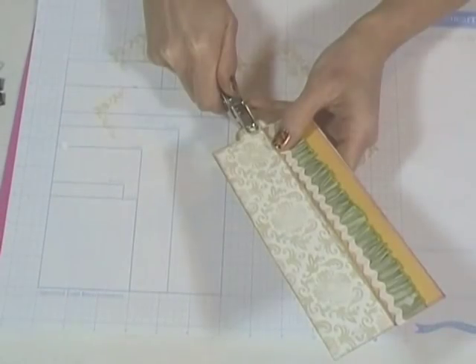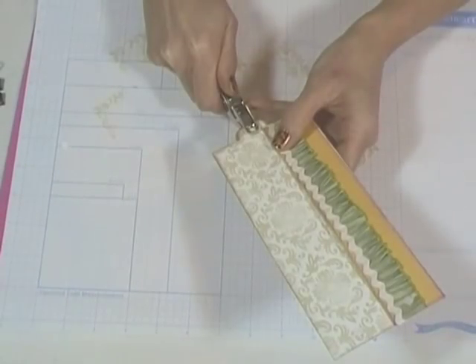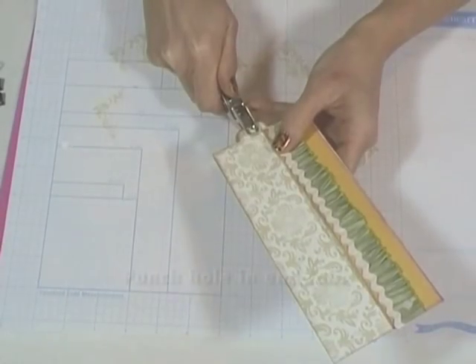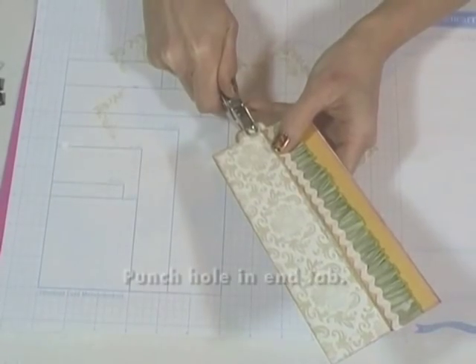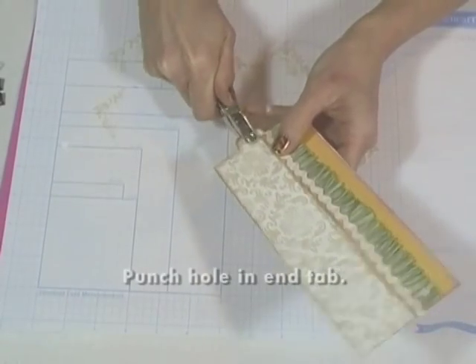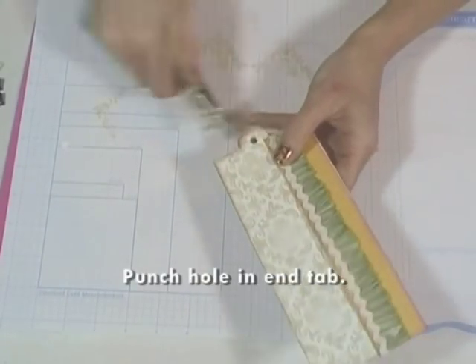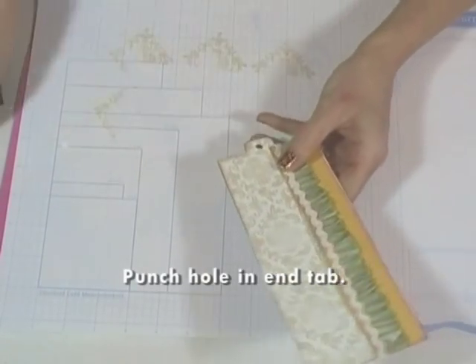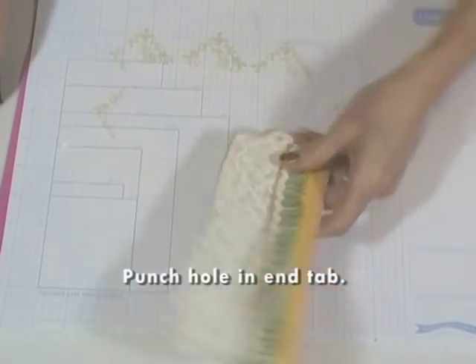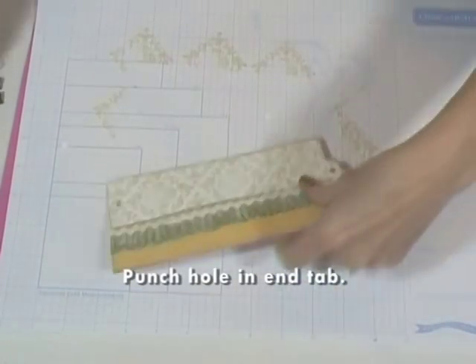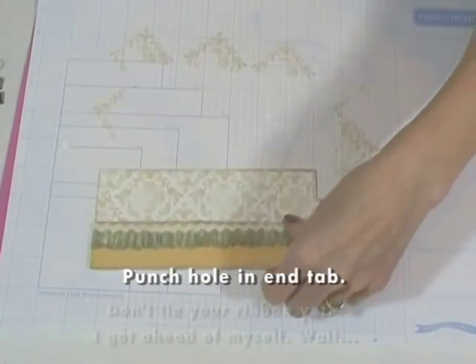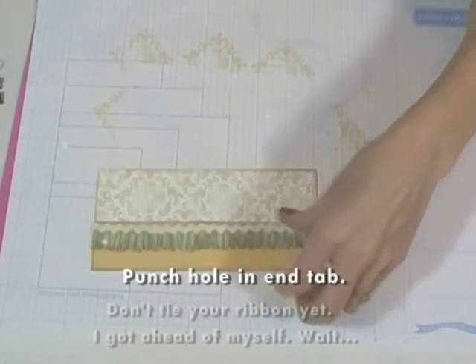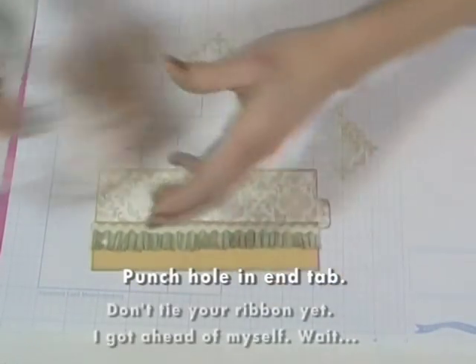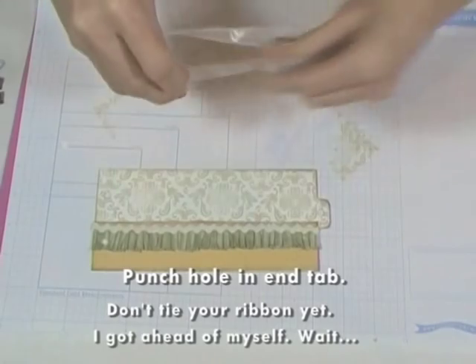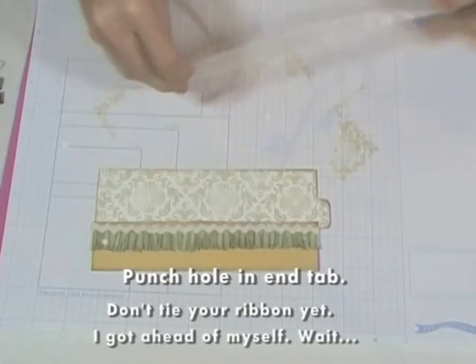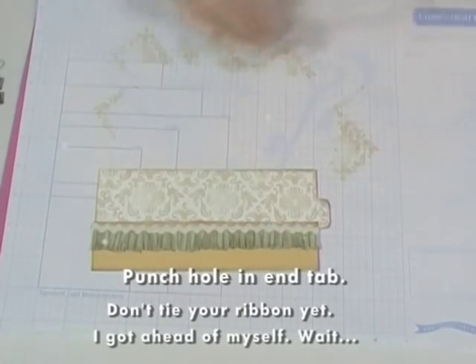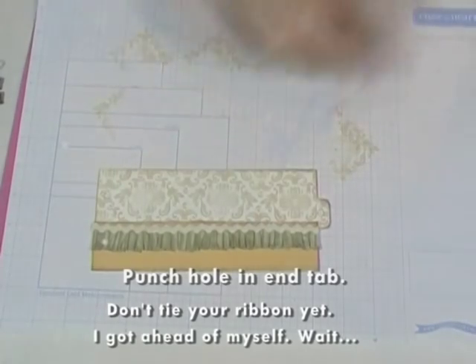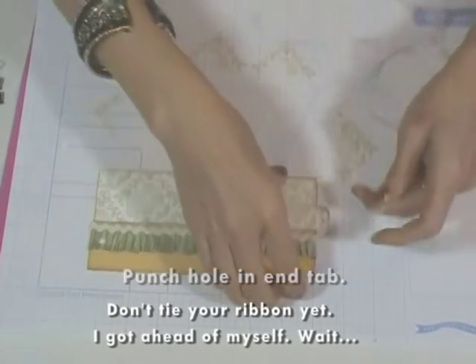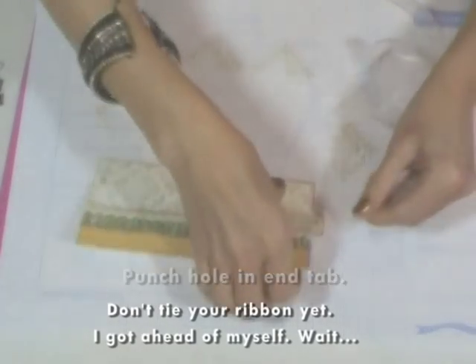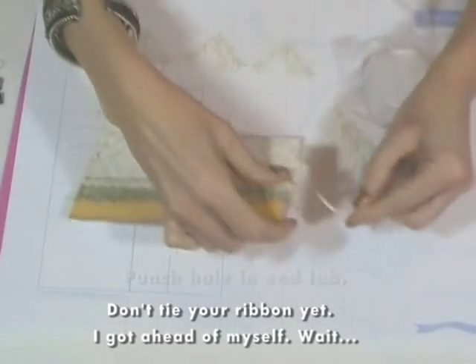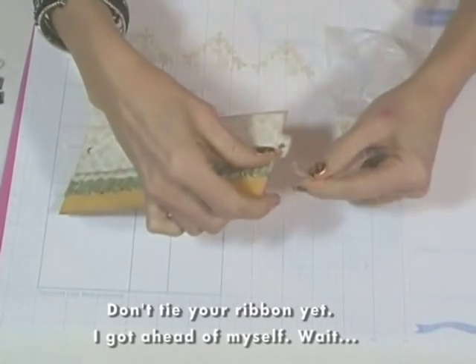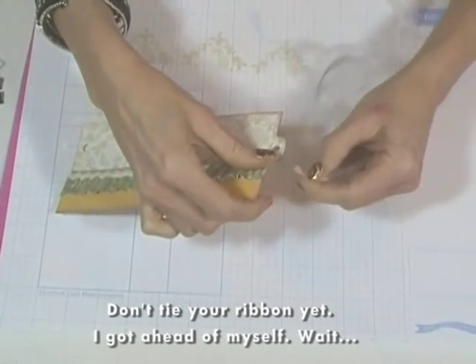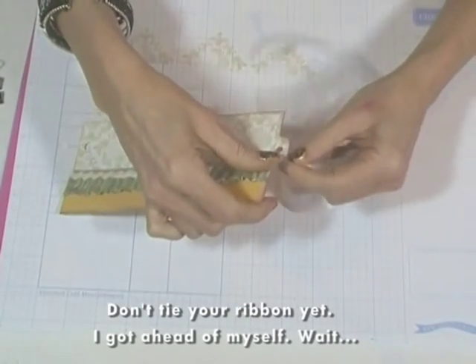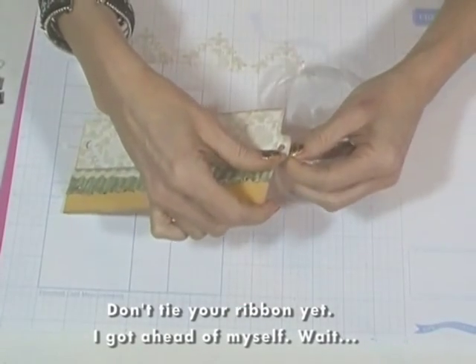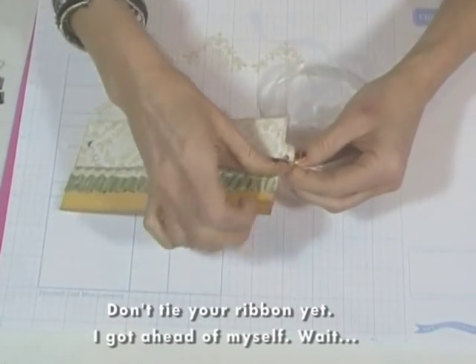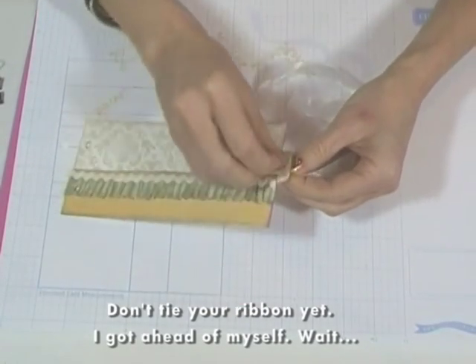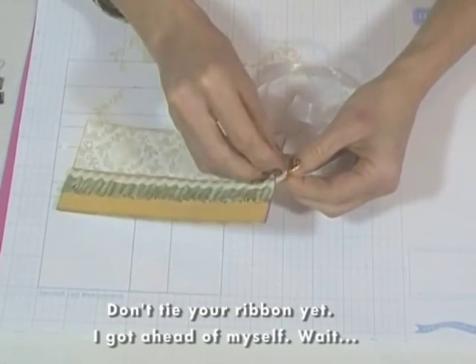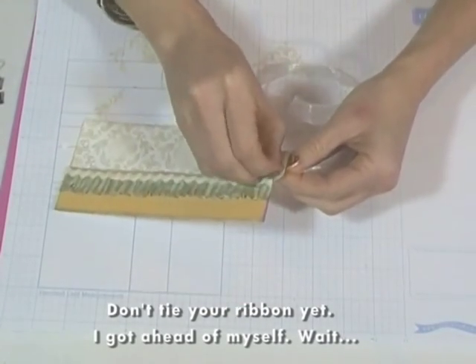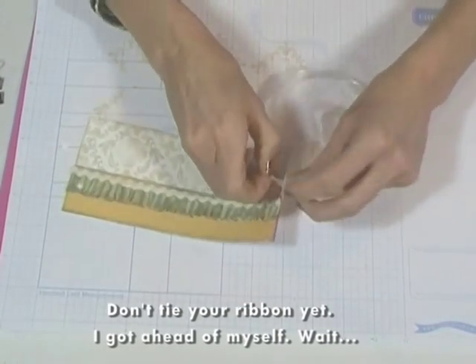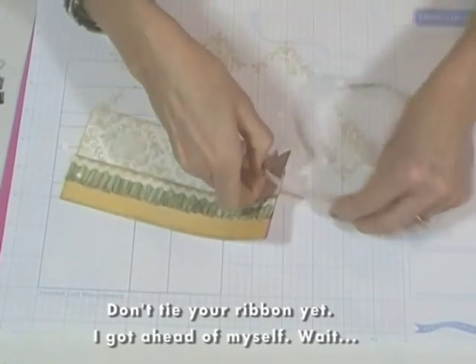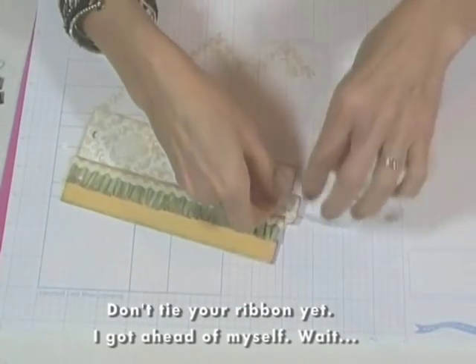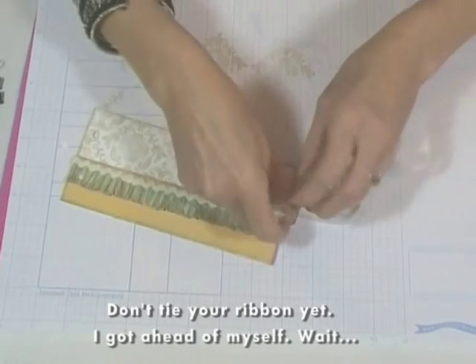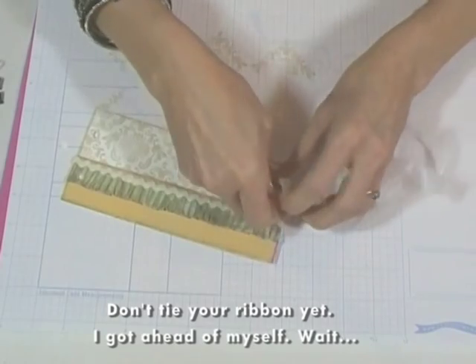Punch a hole in the end of the tab. Now, this is where I messed up — I added the ribbon too soon. I'll show you when you're supposed to add it later.